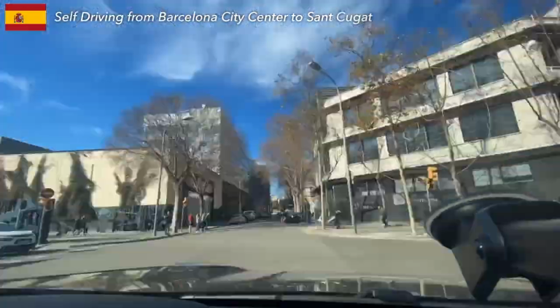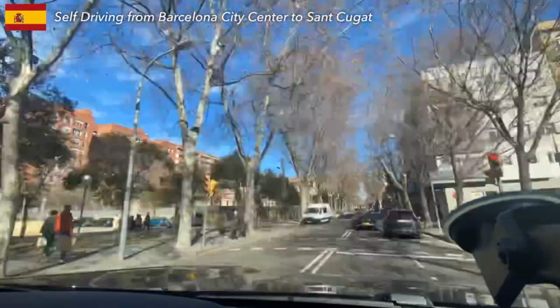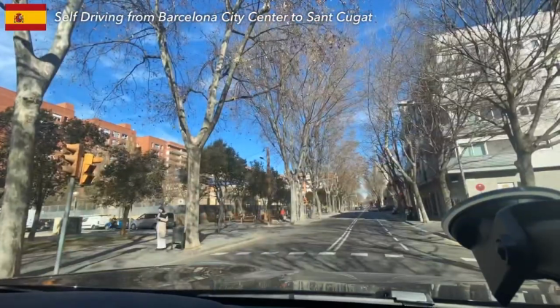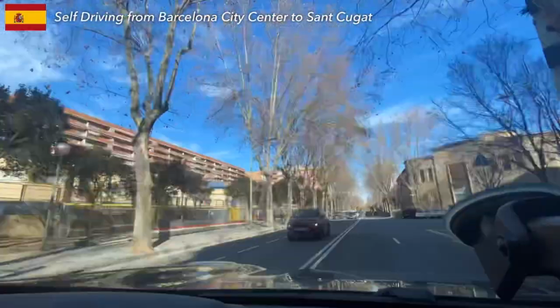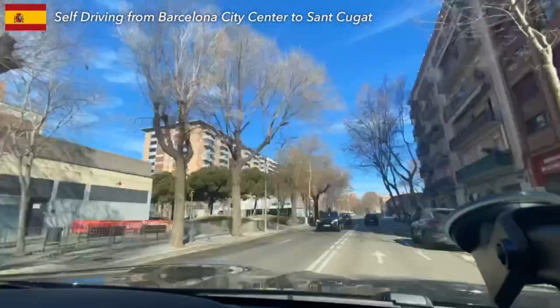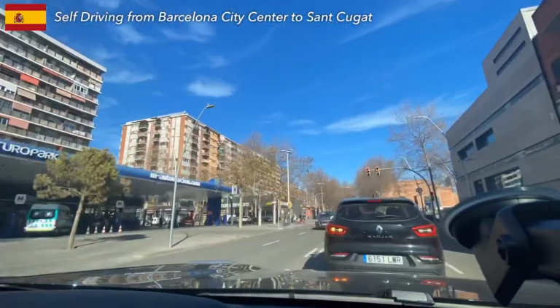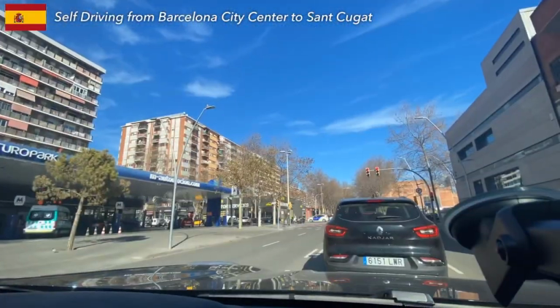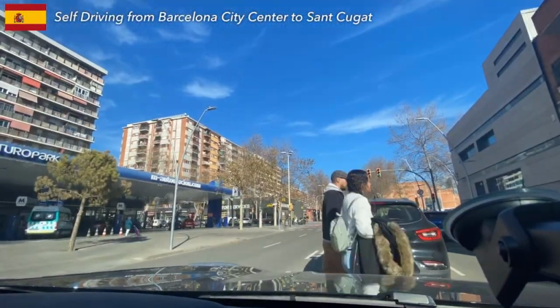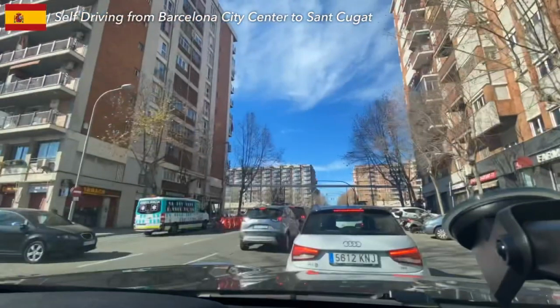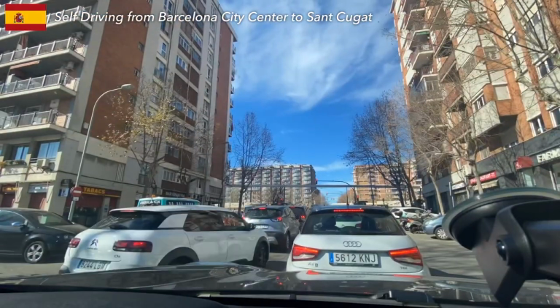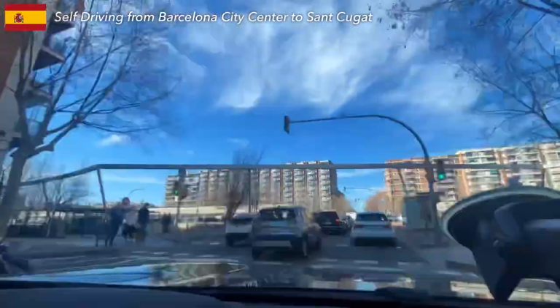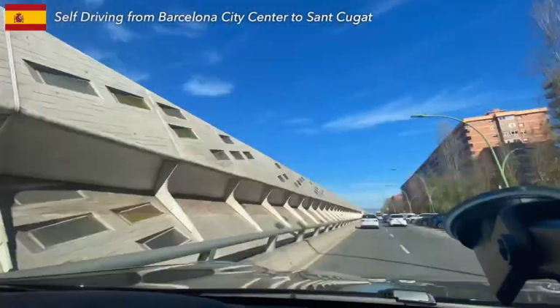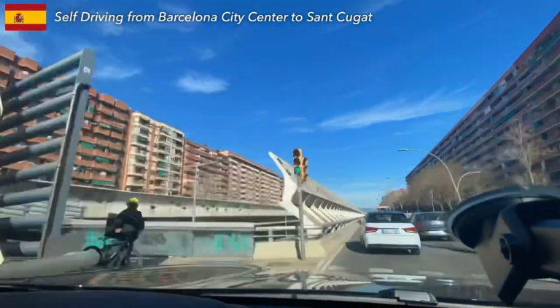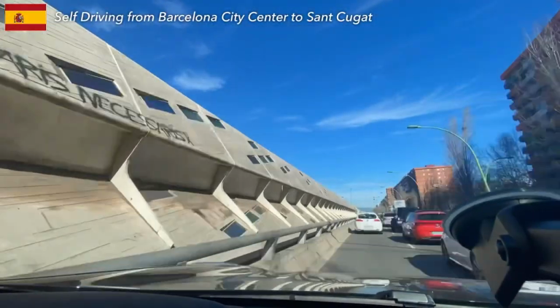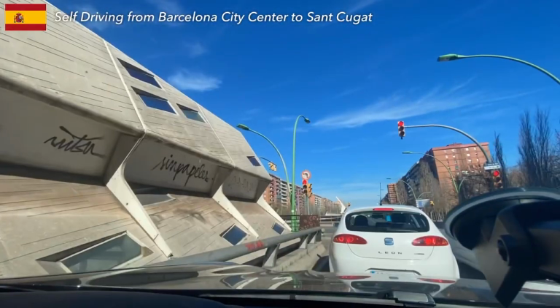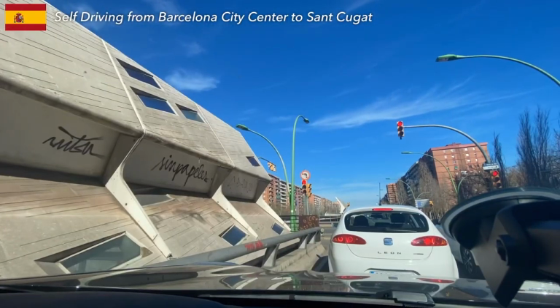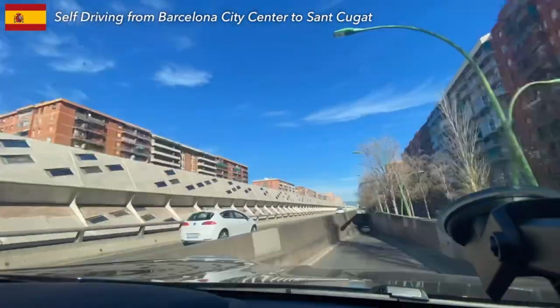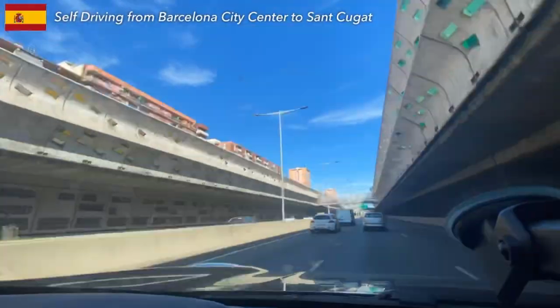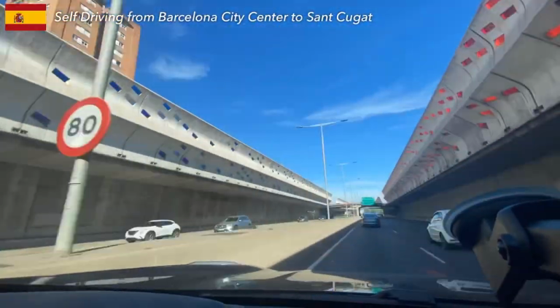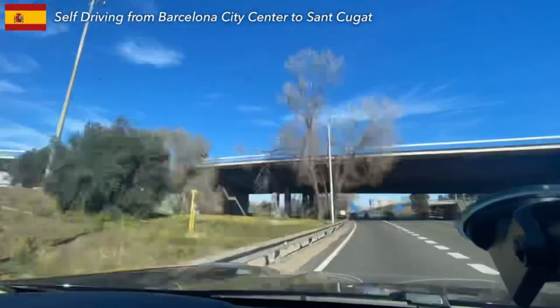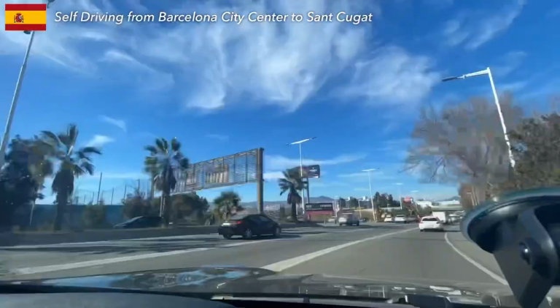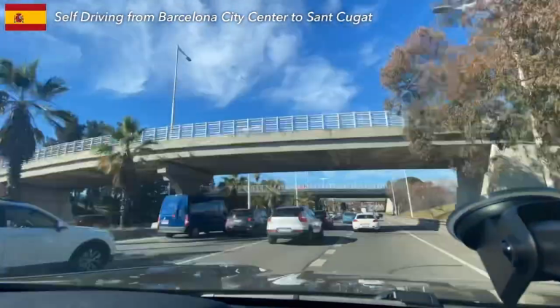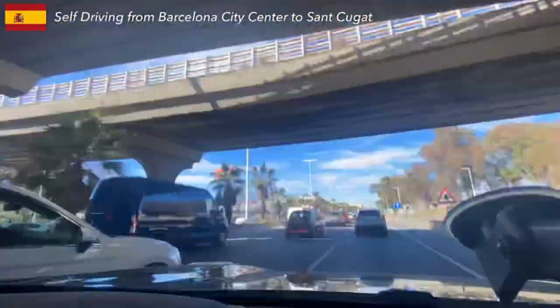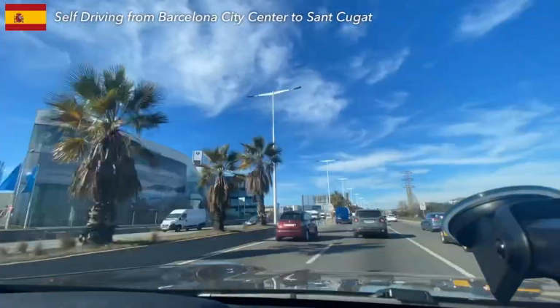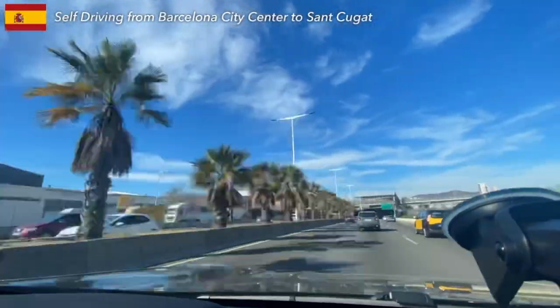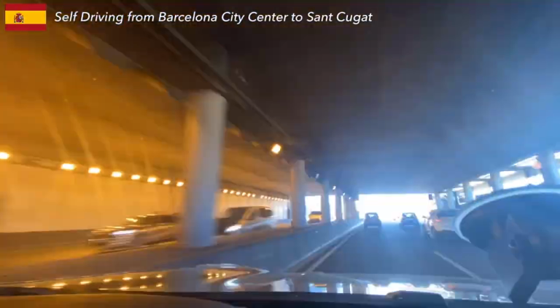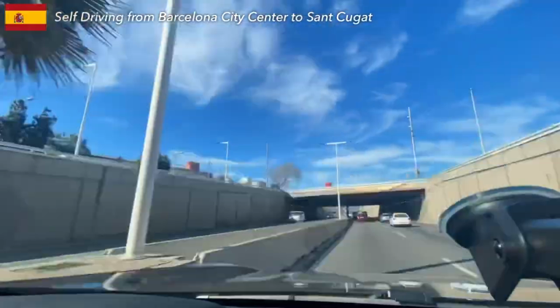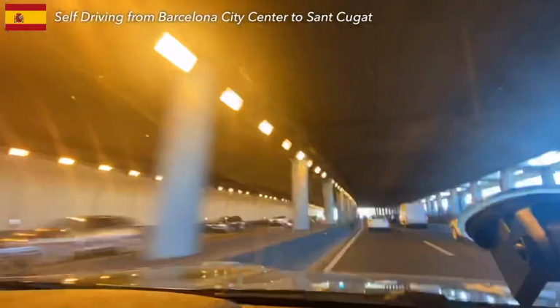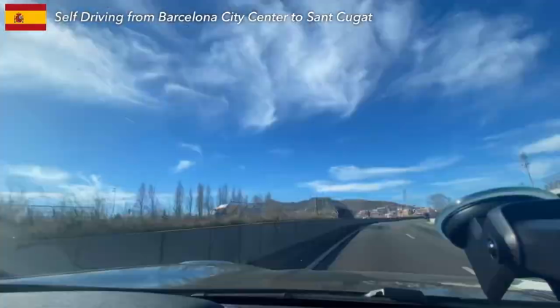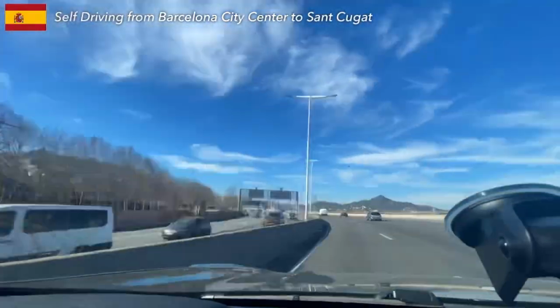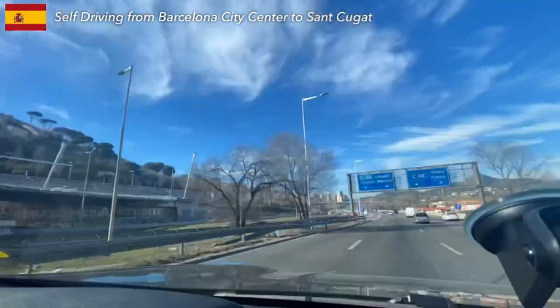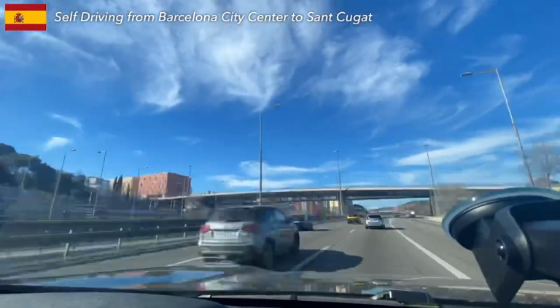Hi, Barcelona! Today we are leaving the city center, driving 13 minutes to a place called Sant Cugat. It's an industrial area with a big family shopping mall. And I'm going to stay a night at Hotel Holiday Inn Barcelona Sant Cugat.